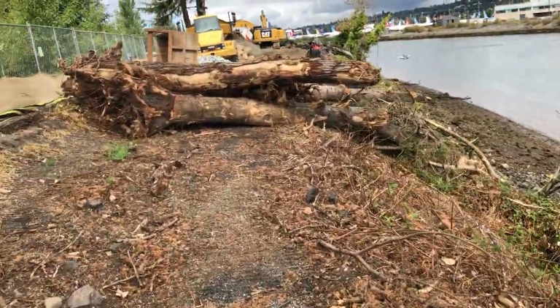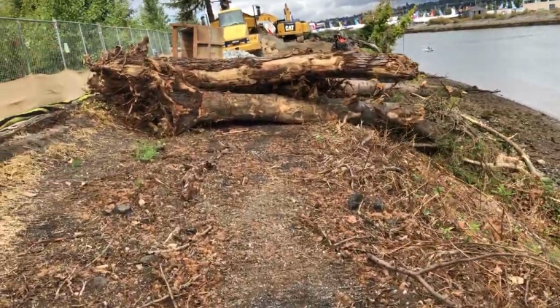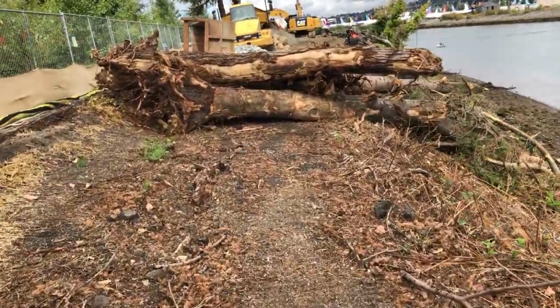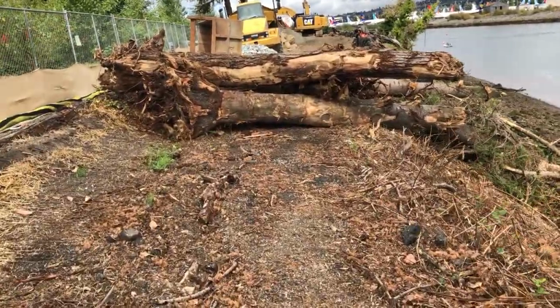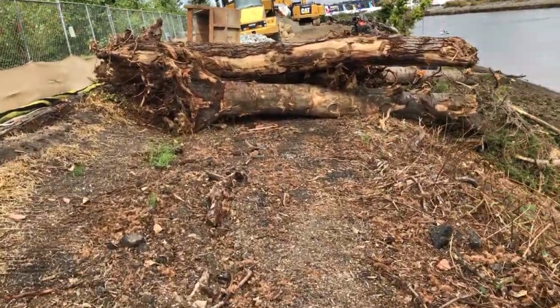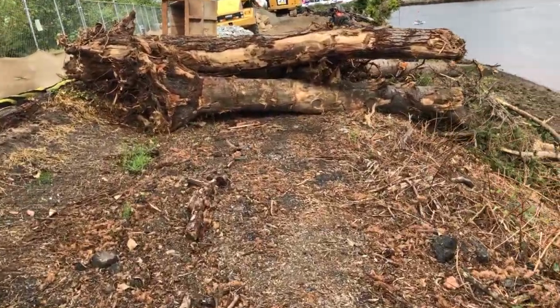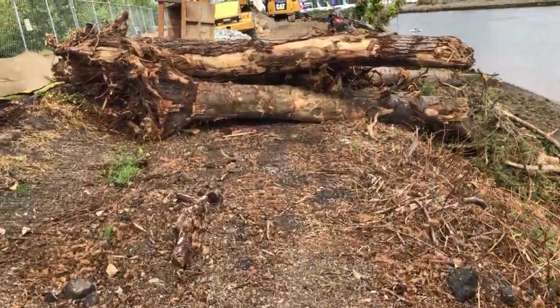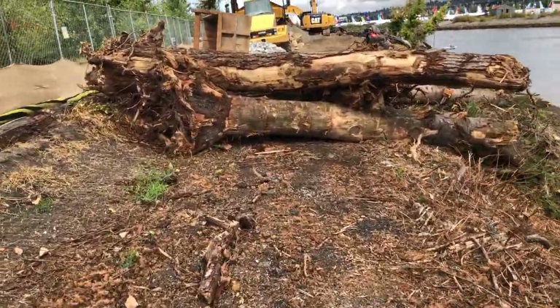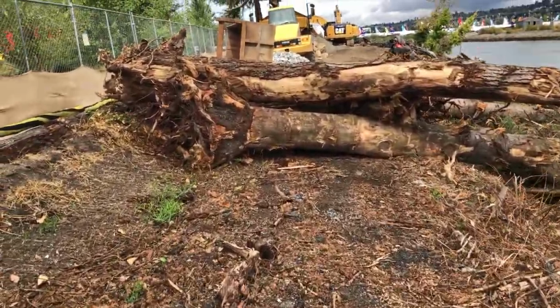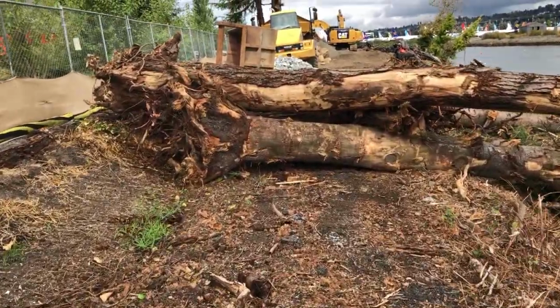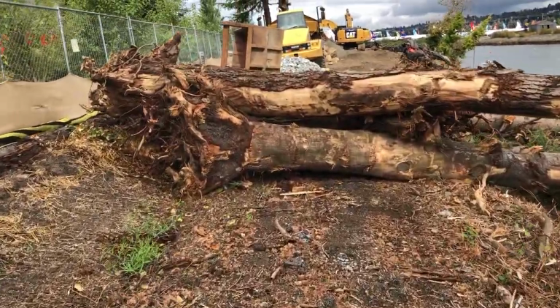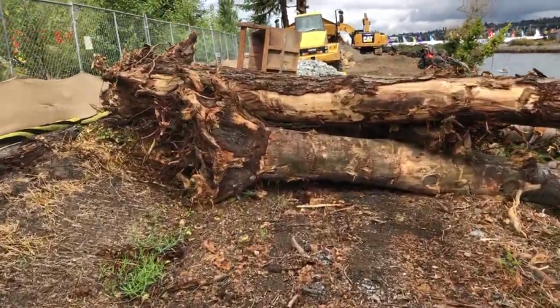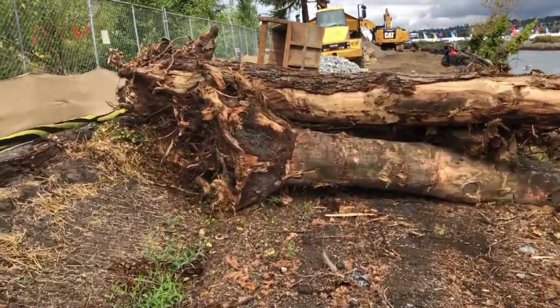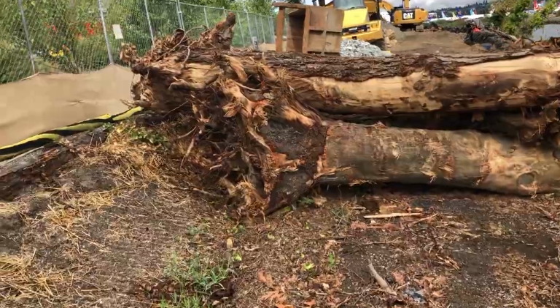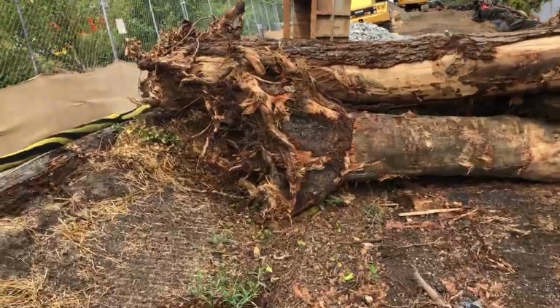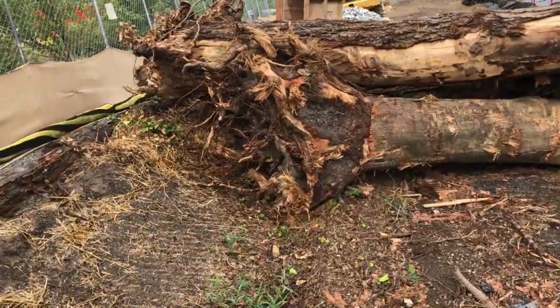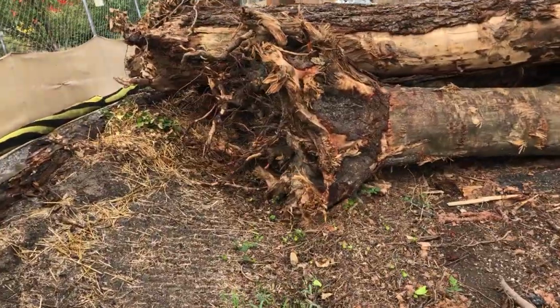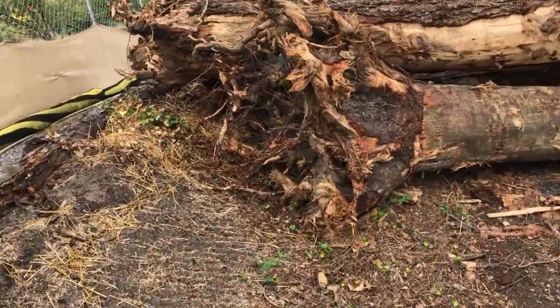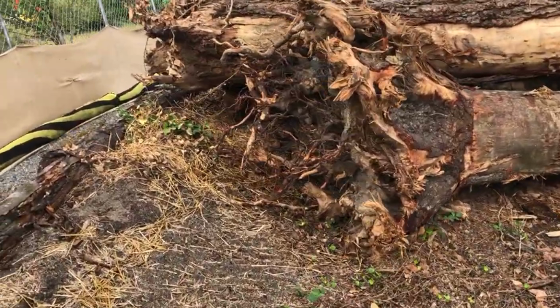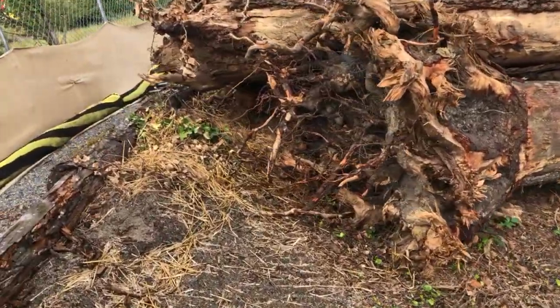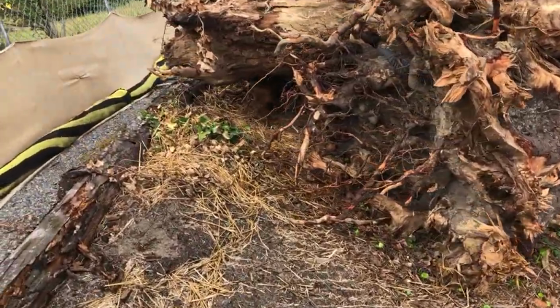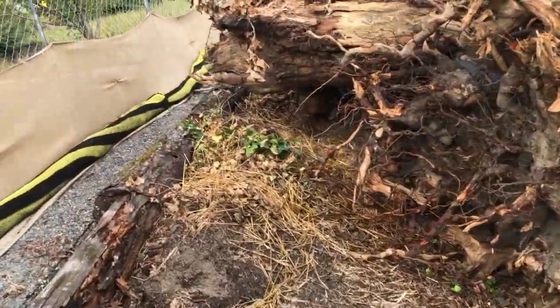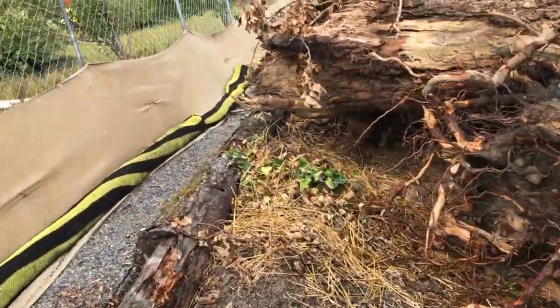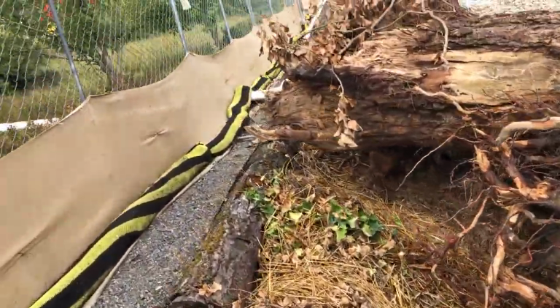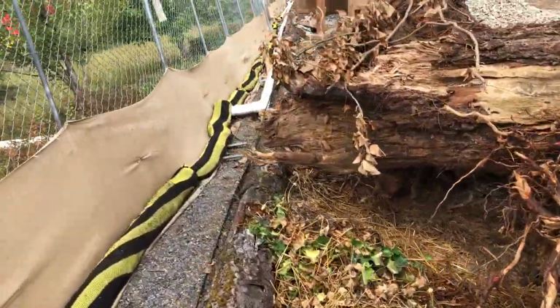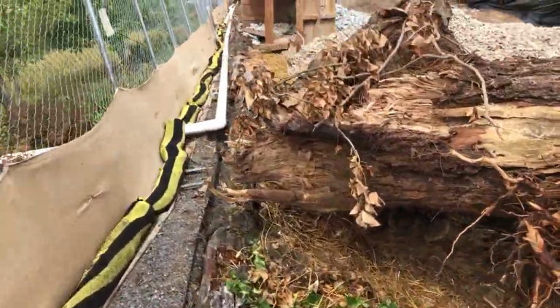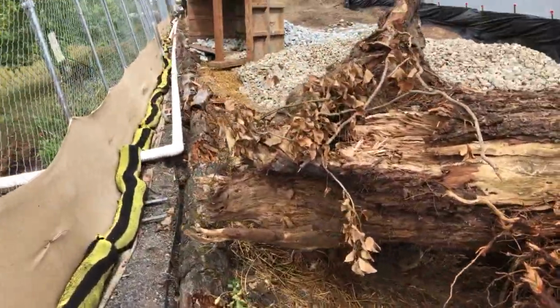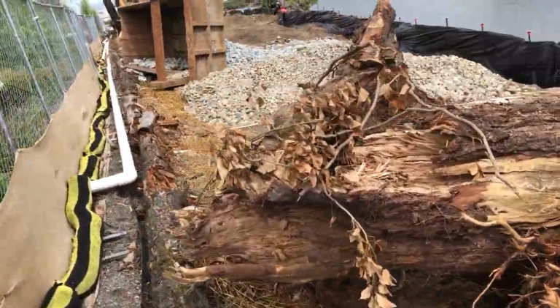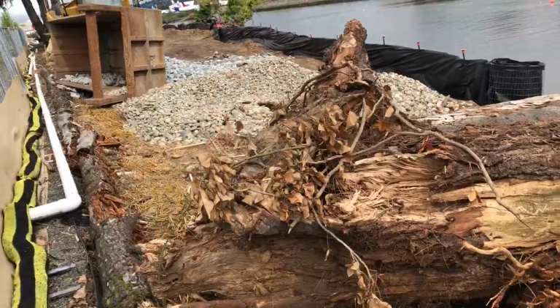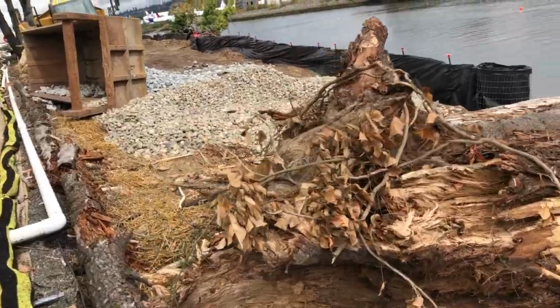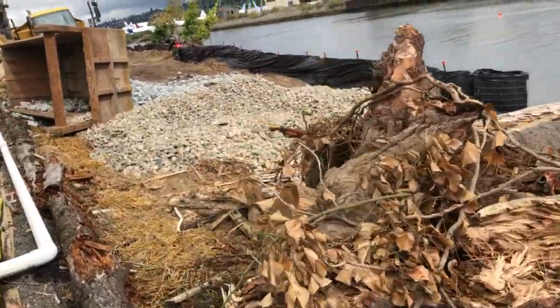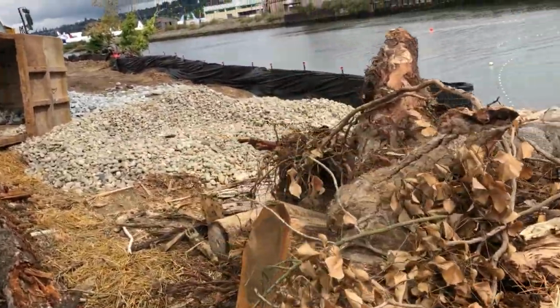These are logs we've gotten from this project. I think we had around 40 trees we had to pull out.